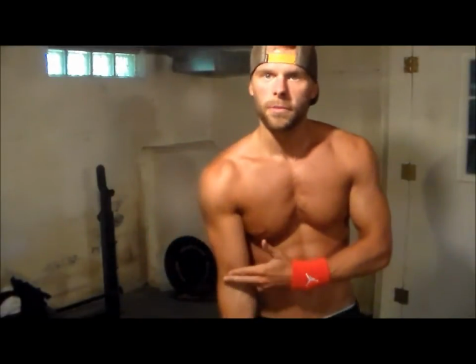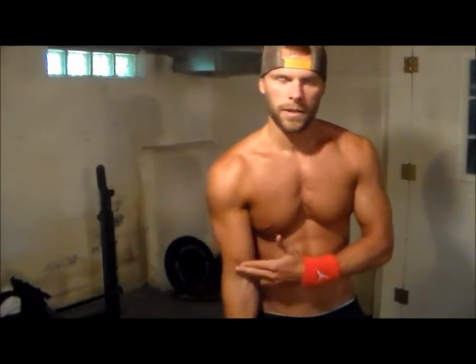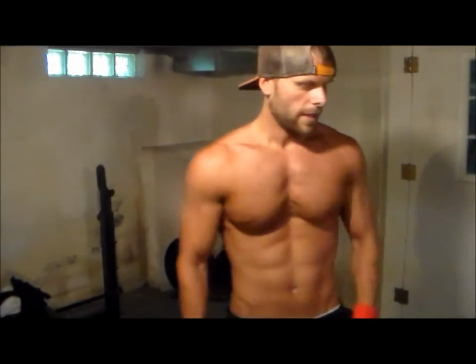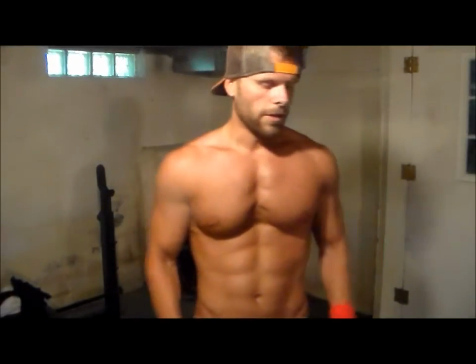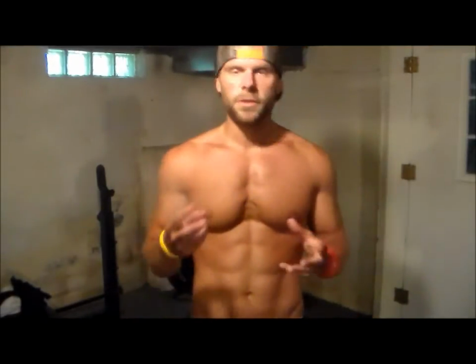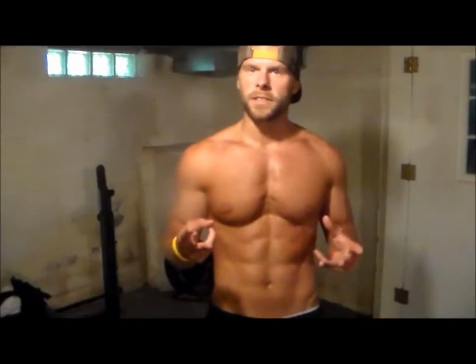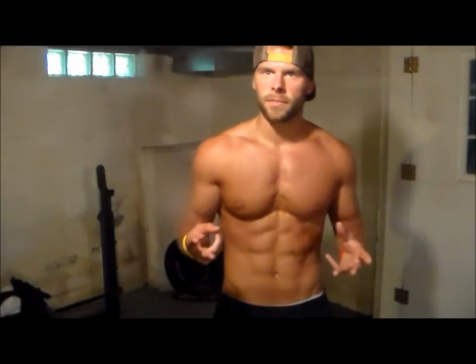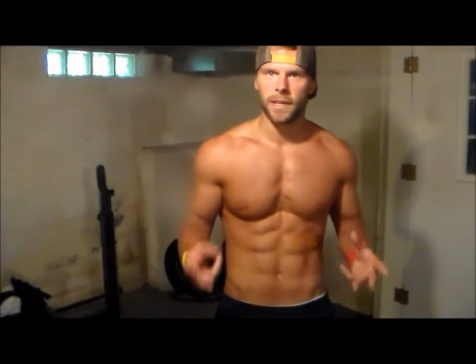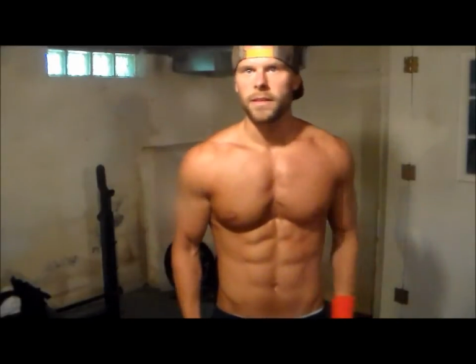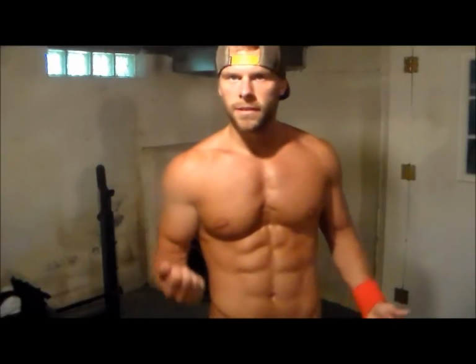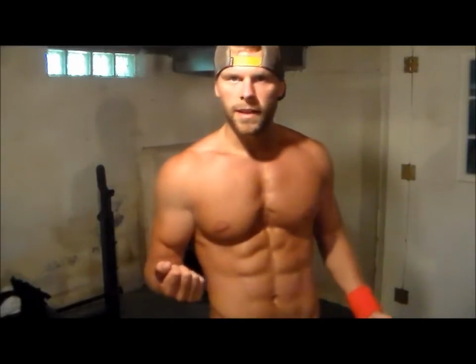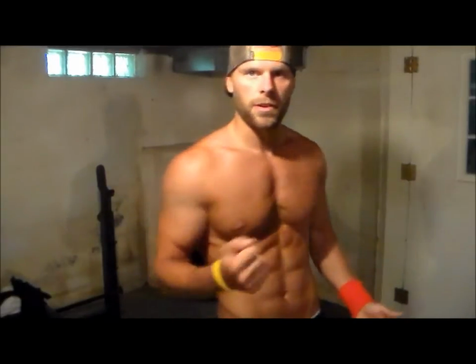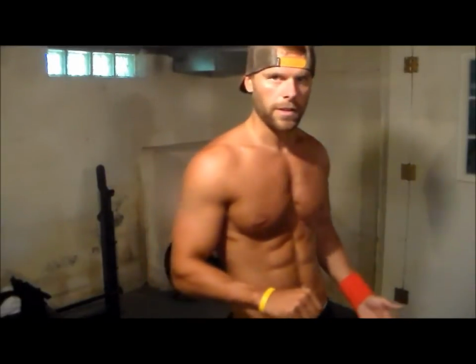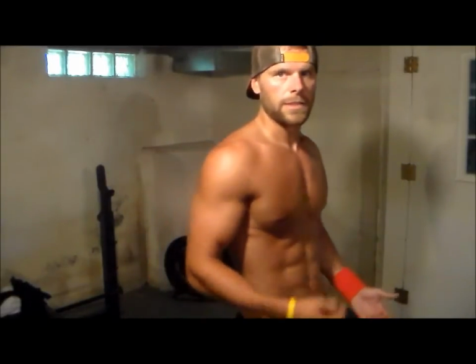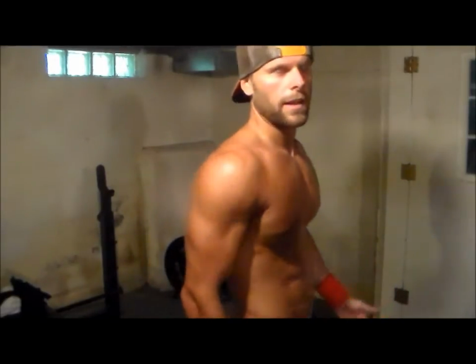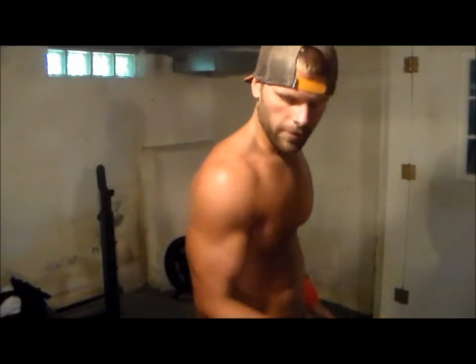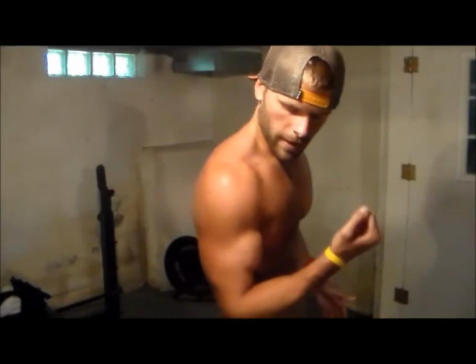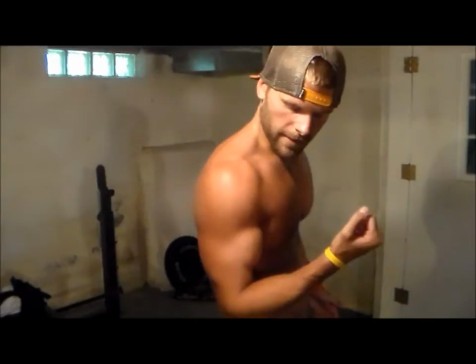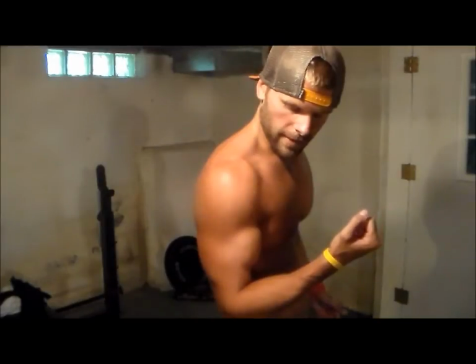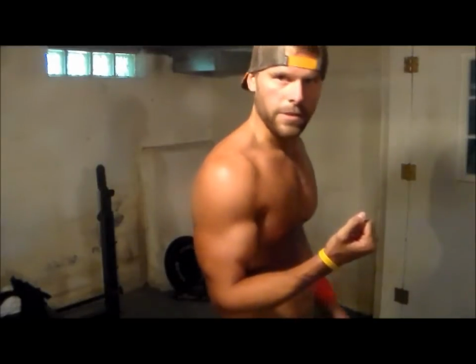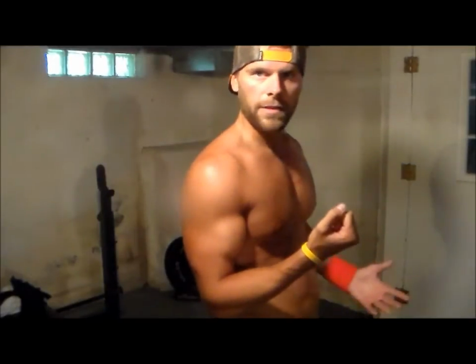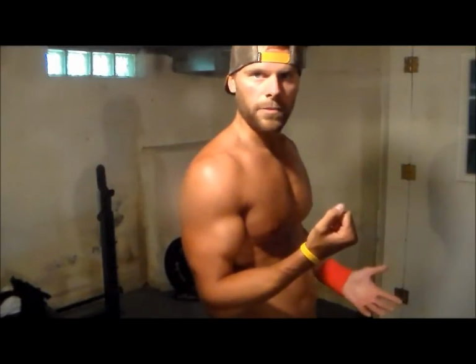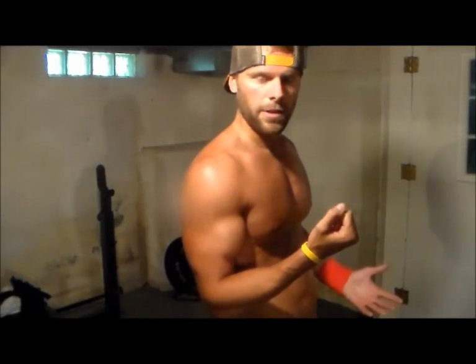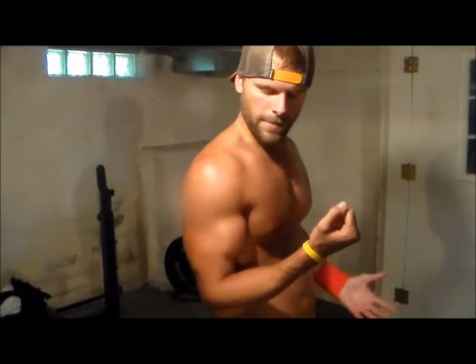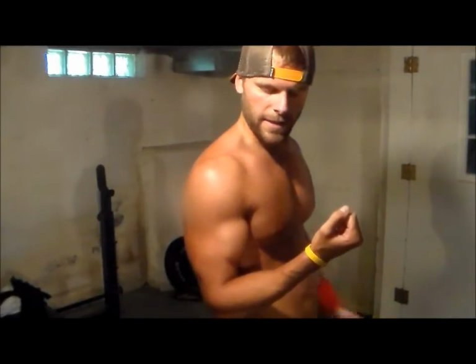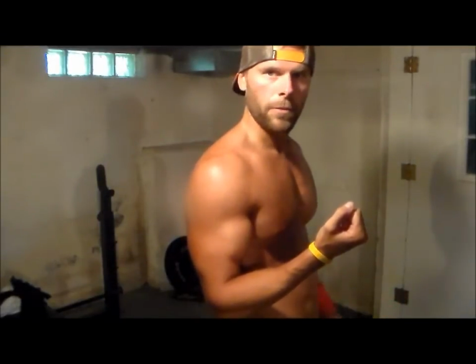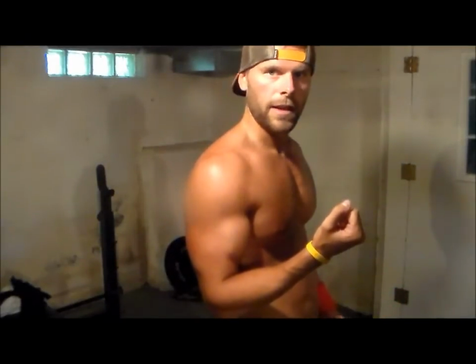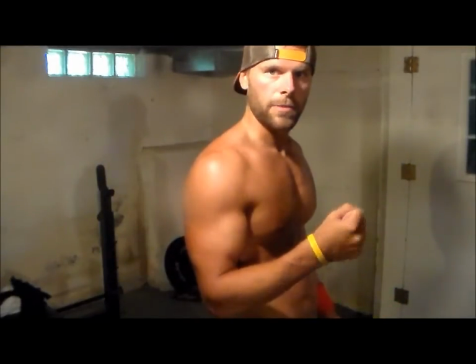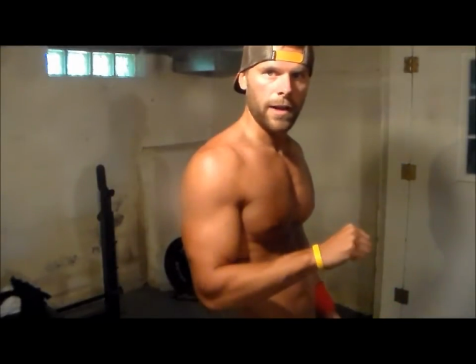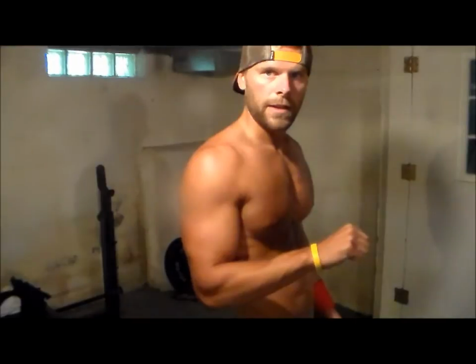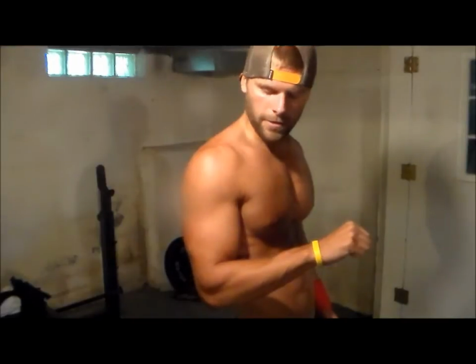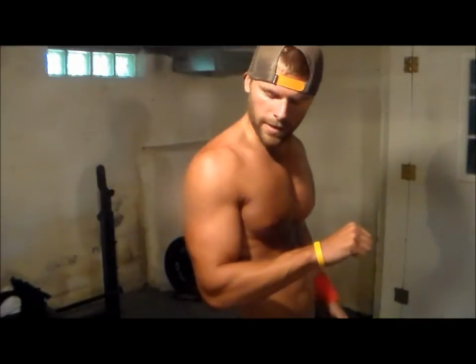There are two functions to the bicep: to lift and to curl. When I move up like this, I'm just lifting something. When I curl it, that is different from when I turn my palm down.